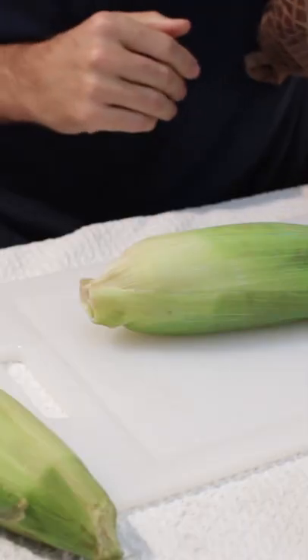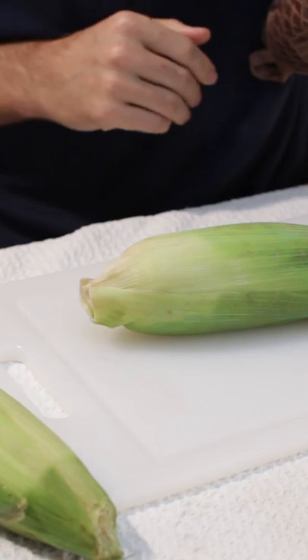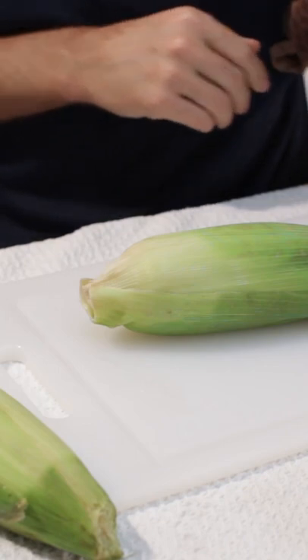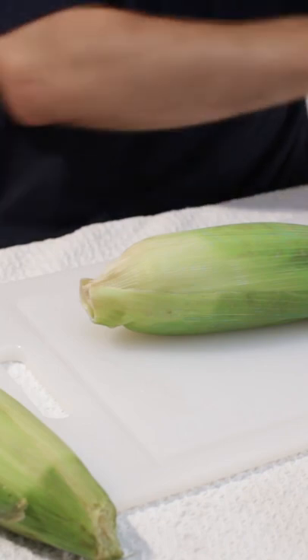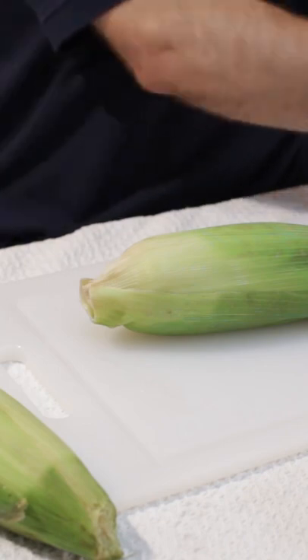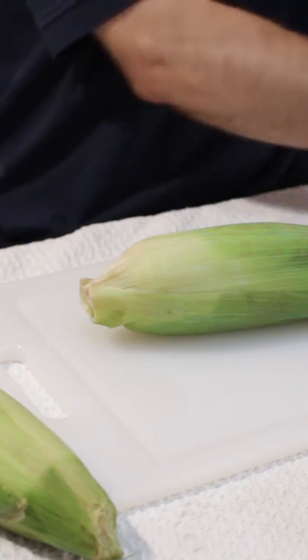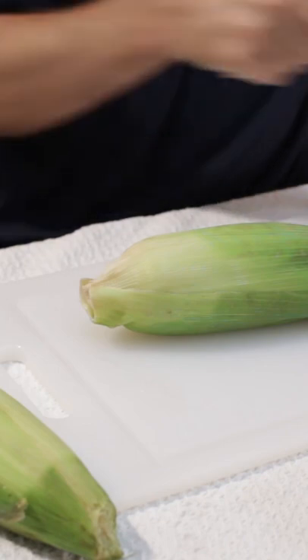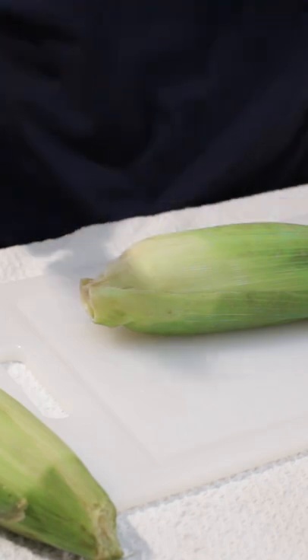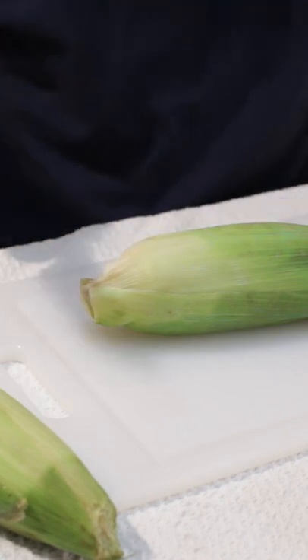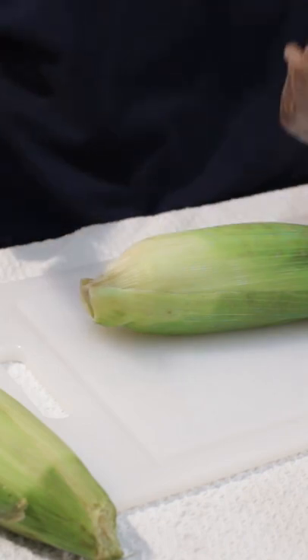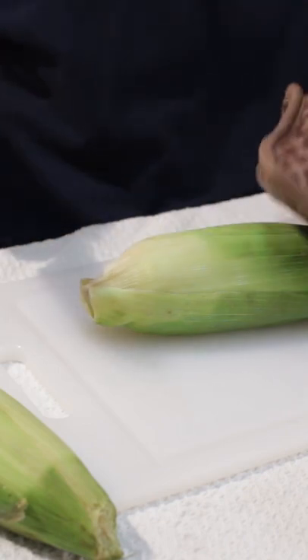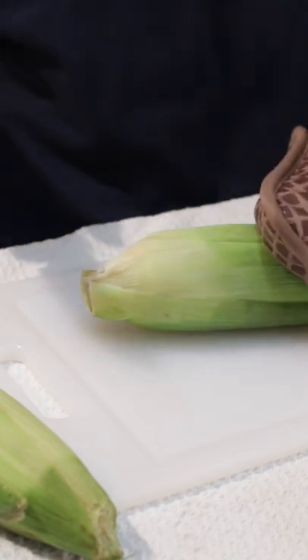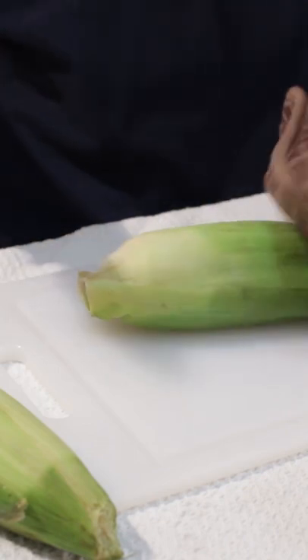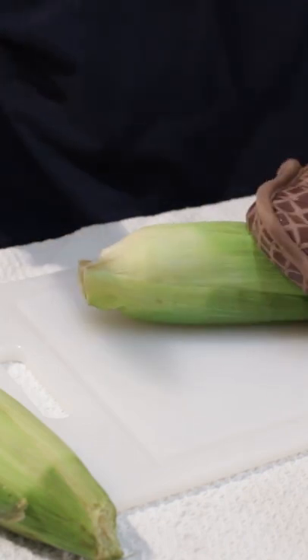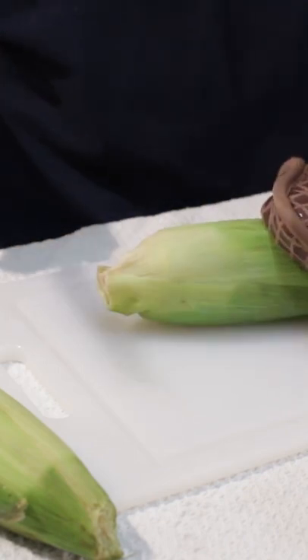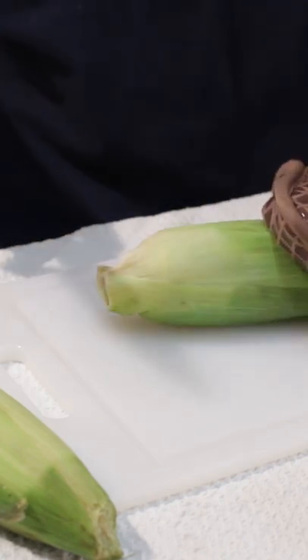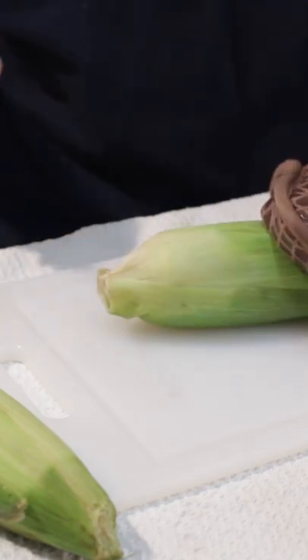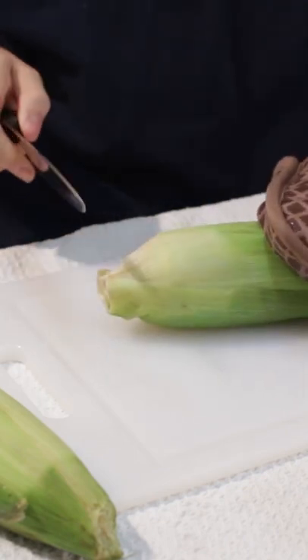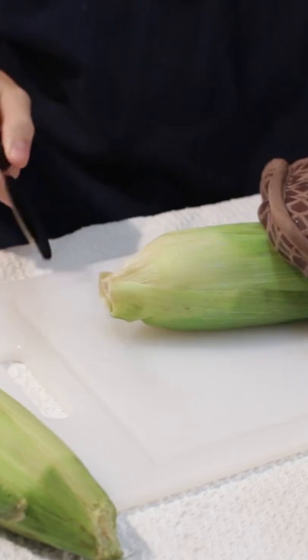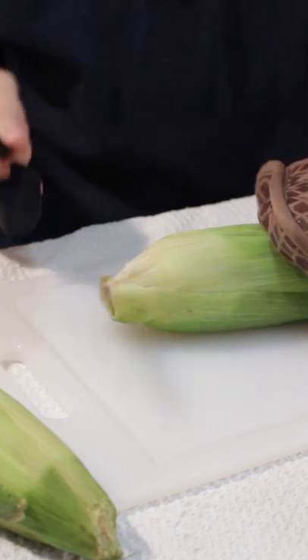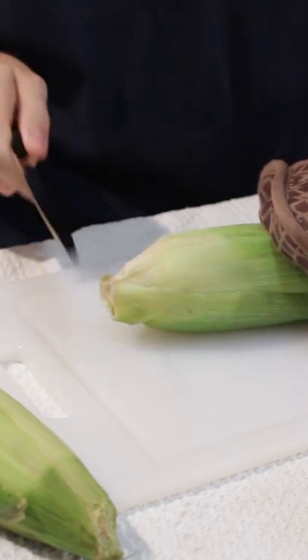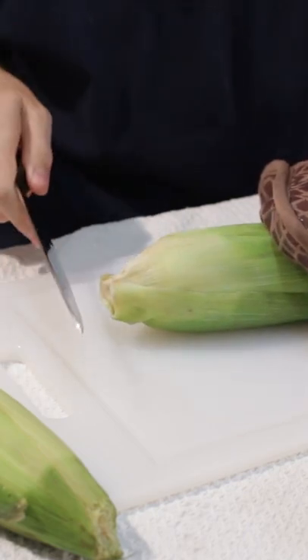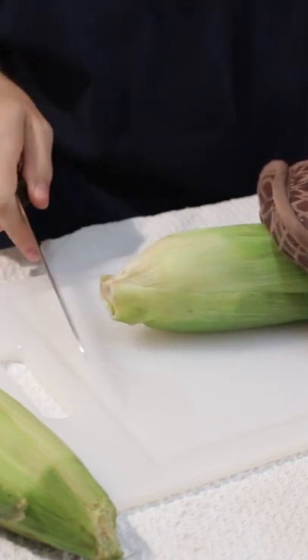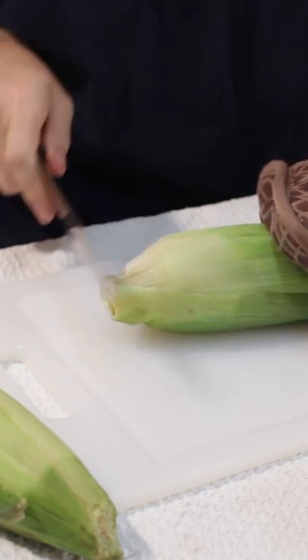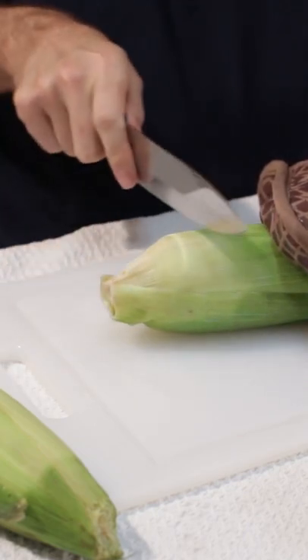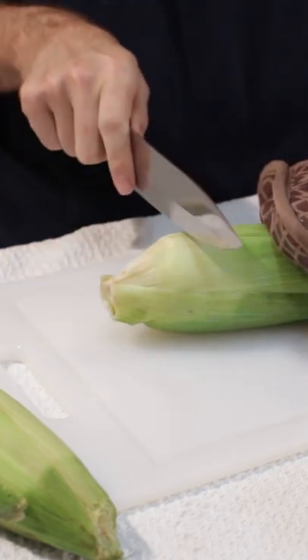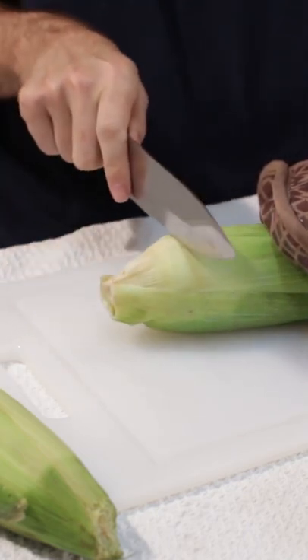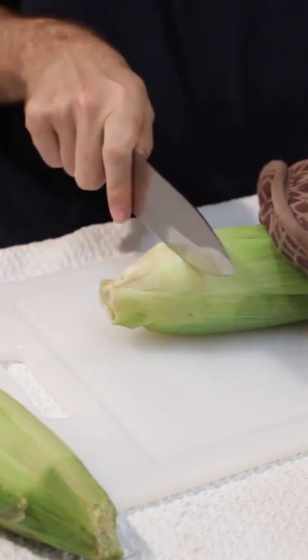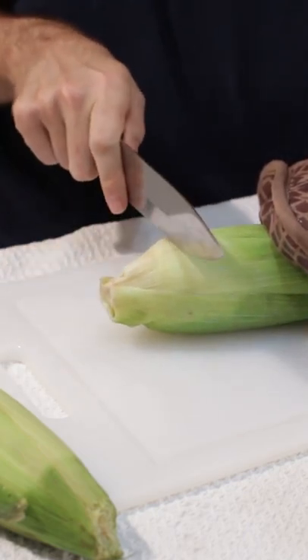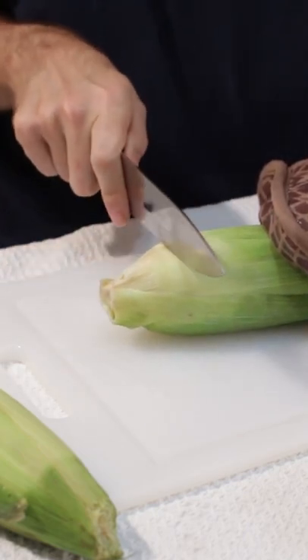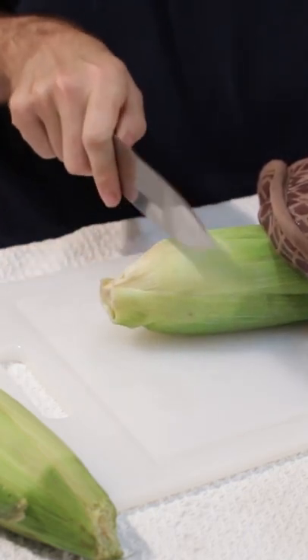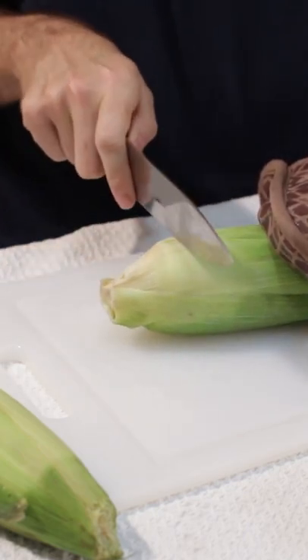Once we have it out of the microwave, make sure we hold it with our oven mitt because it will be really hot. We take a sharp knife and we are going to cut it off at the end here.